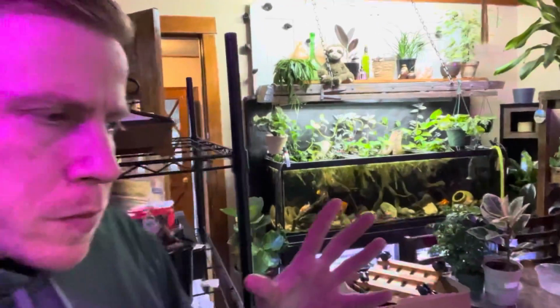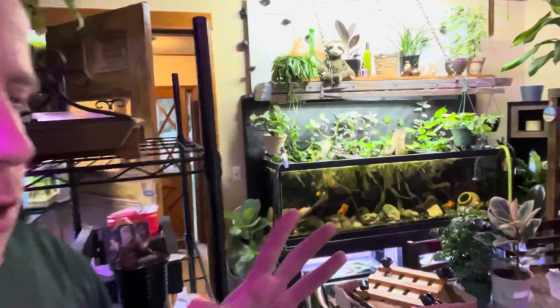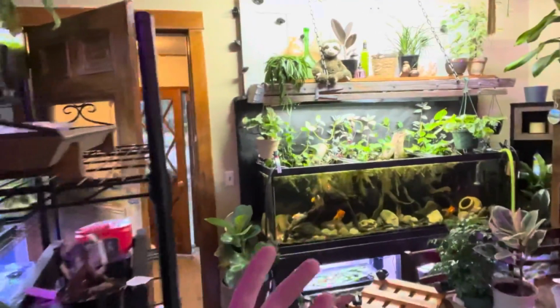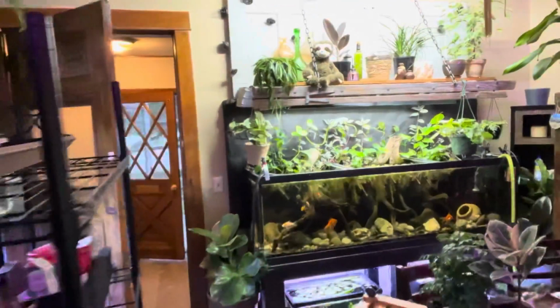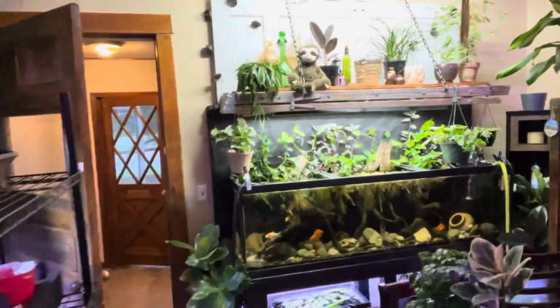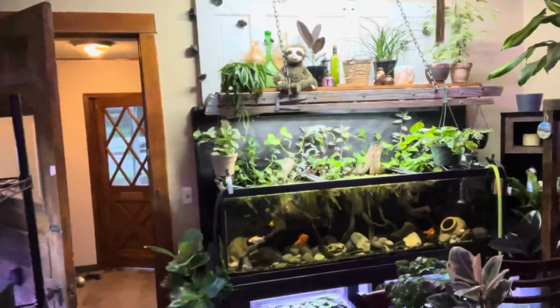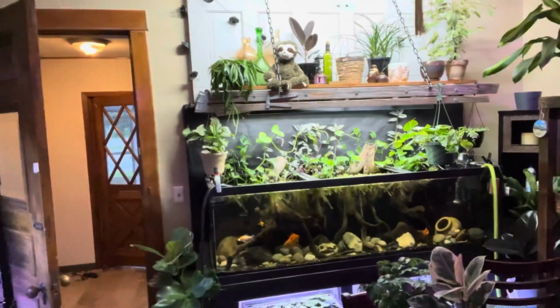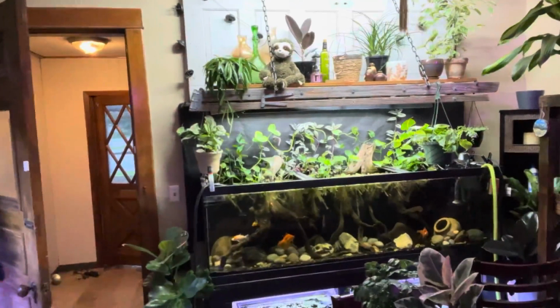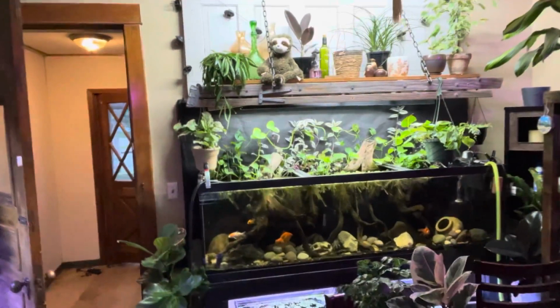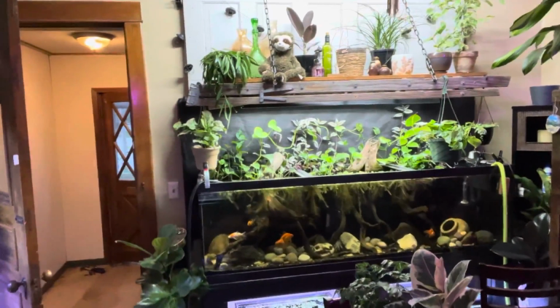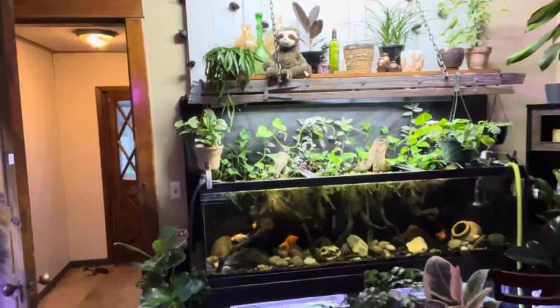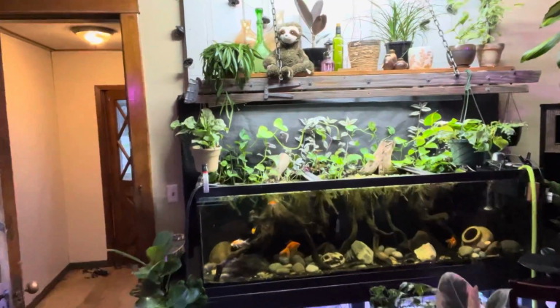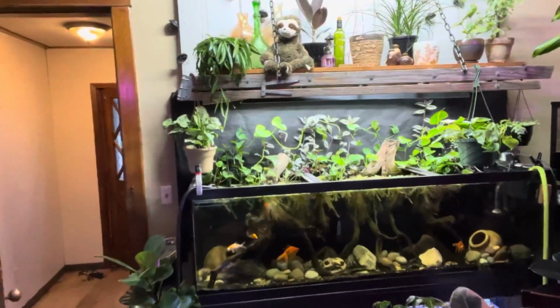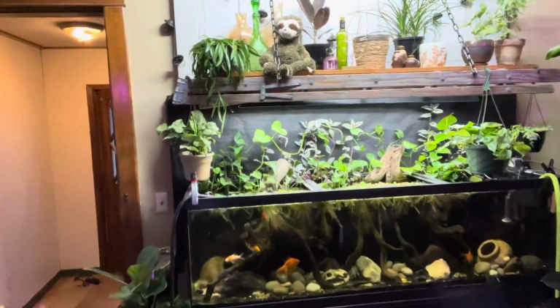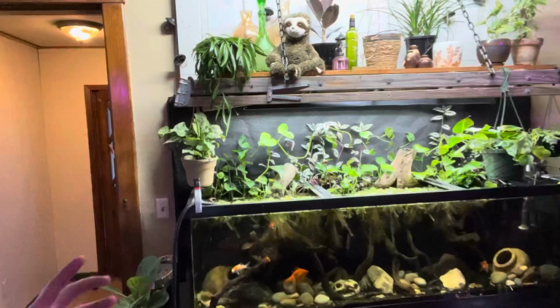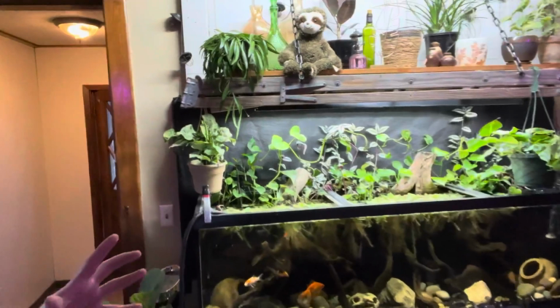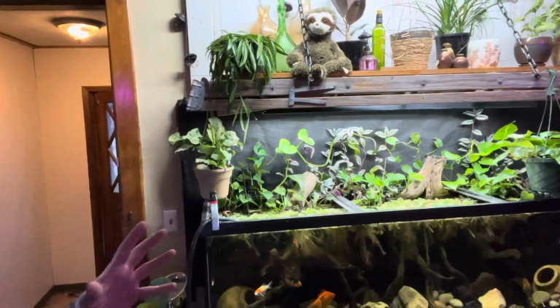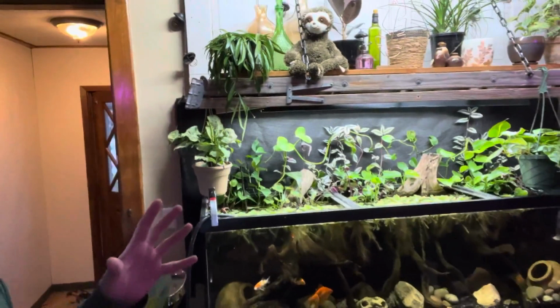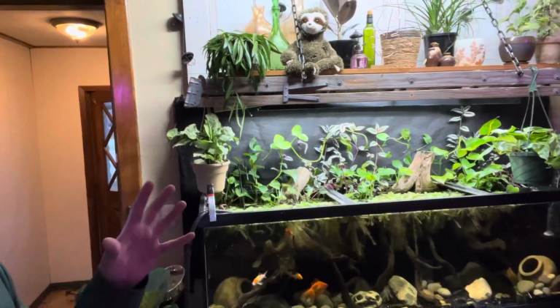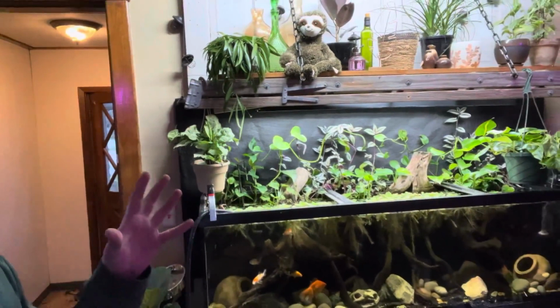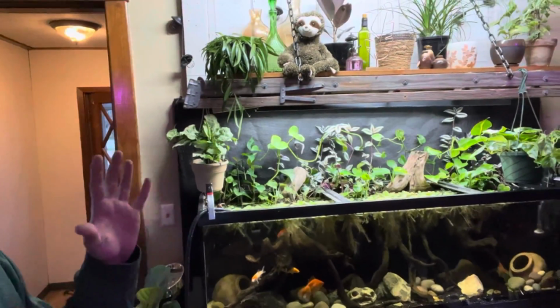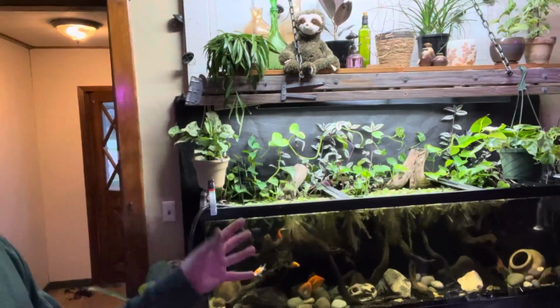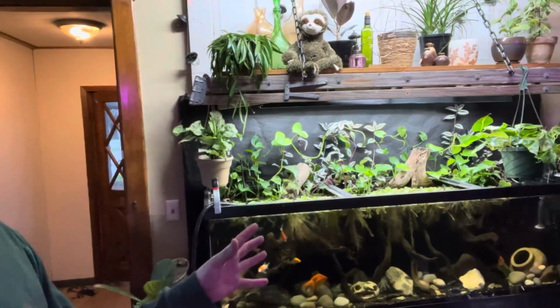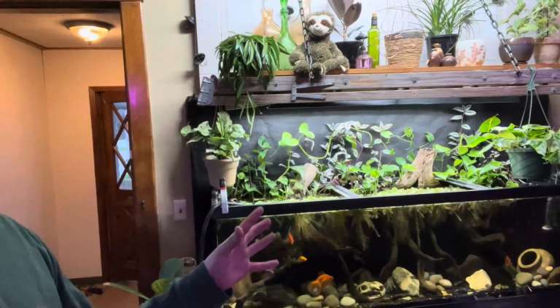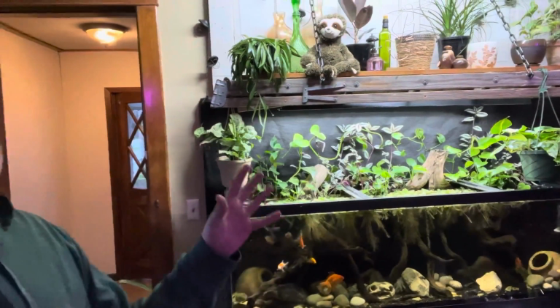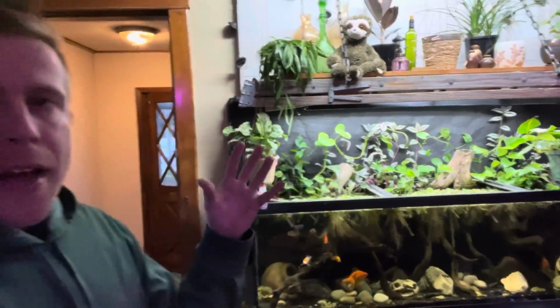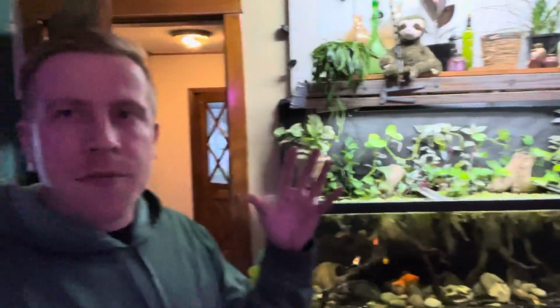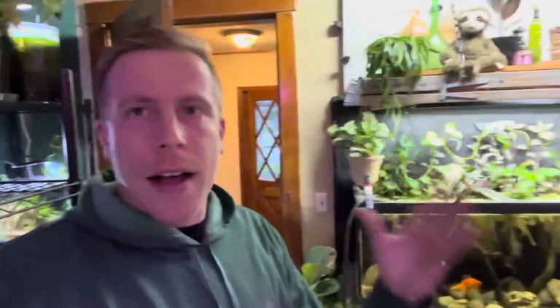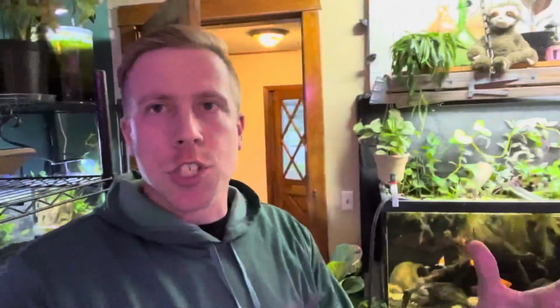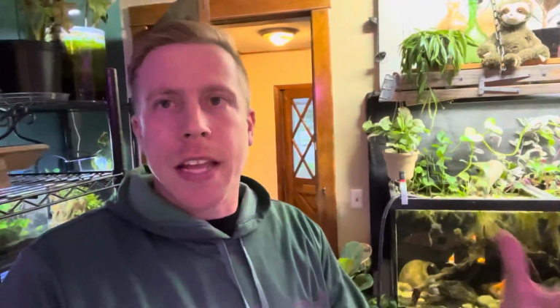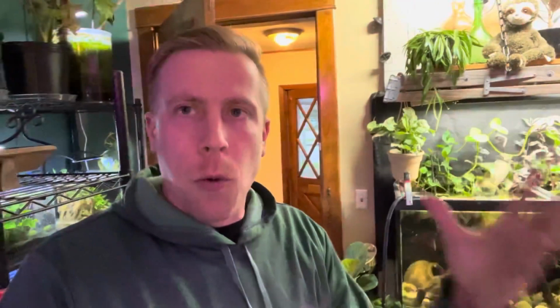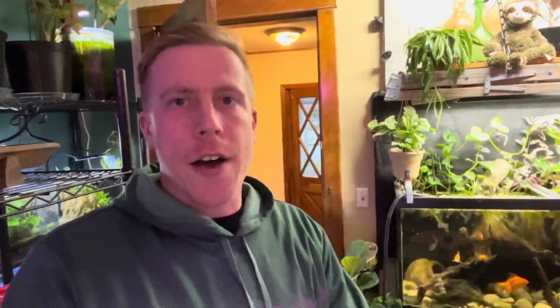Your aquarium fish are gasping at the water surface. This is usually a sign that there's not enough oxygen in the water.